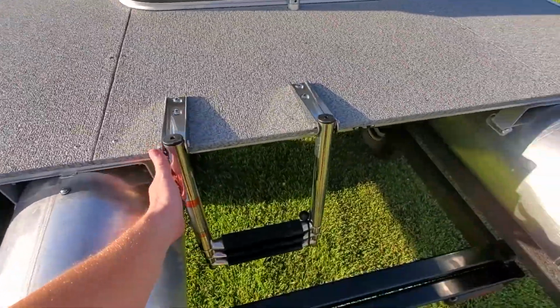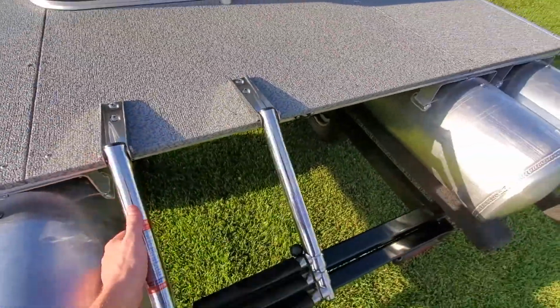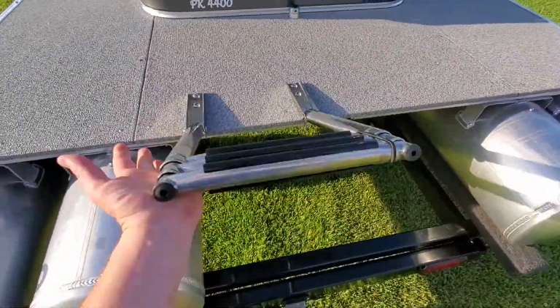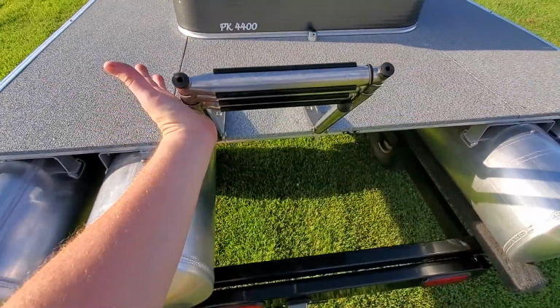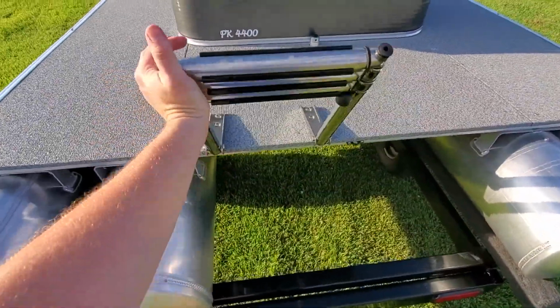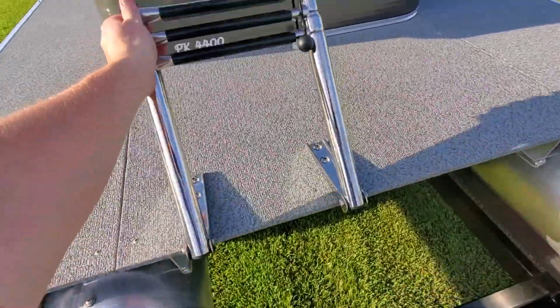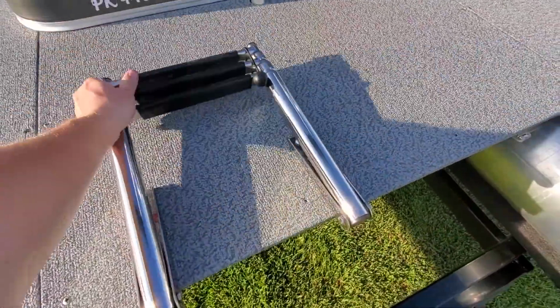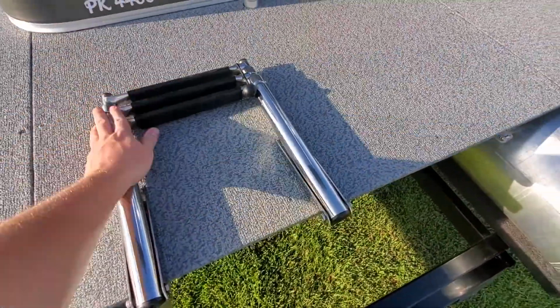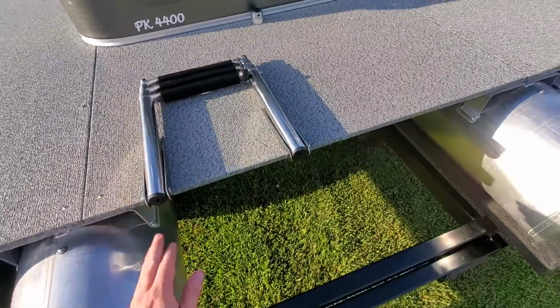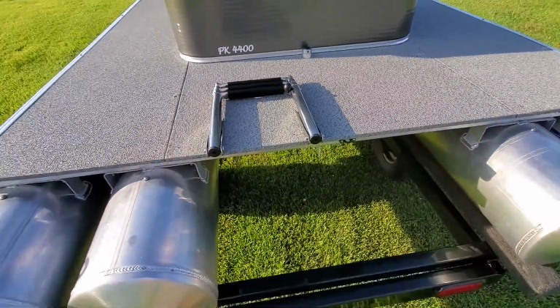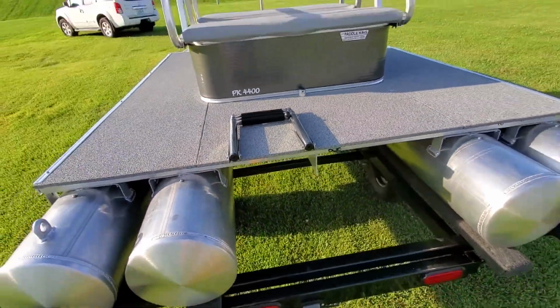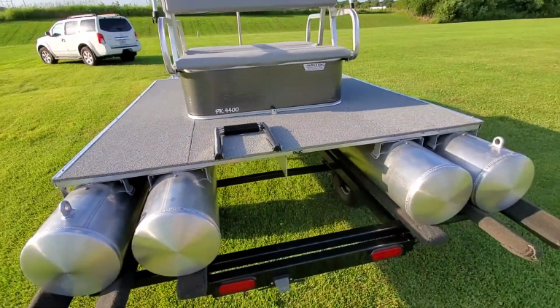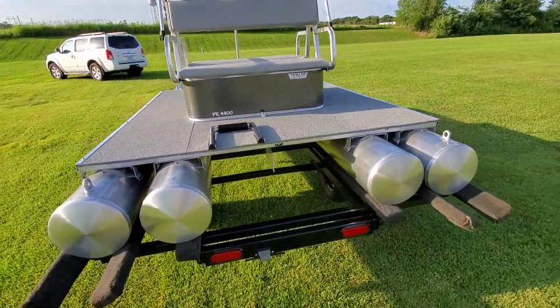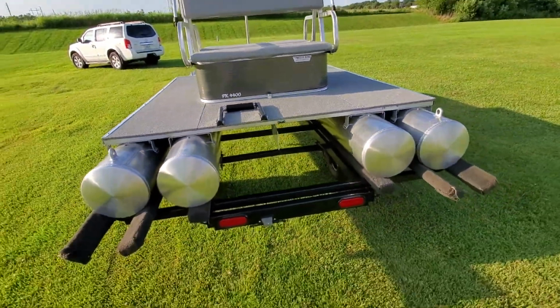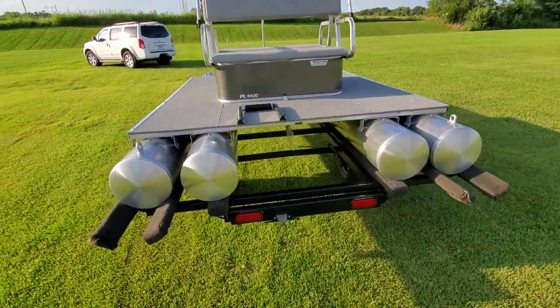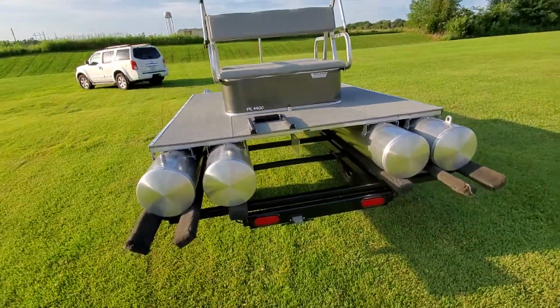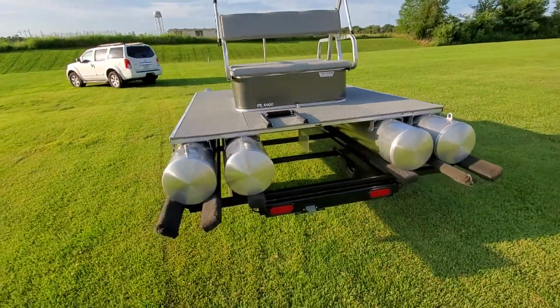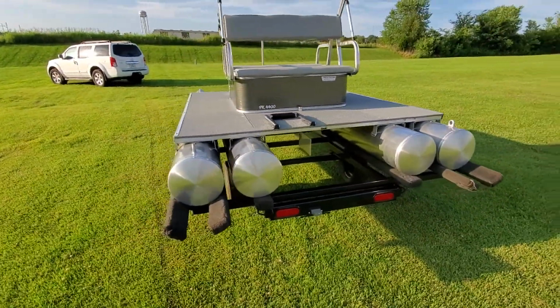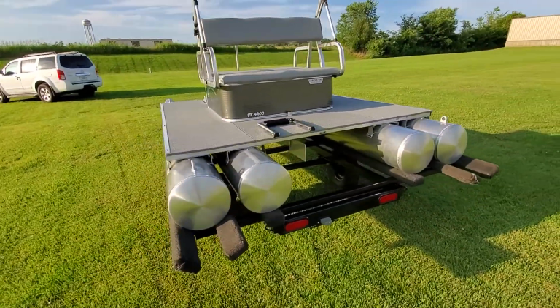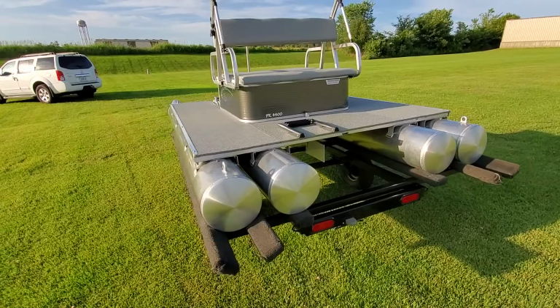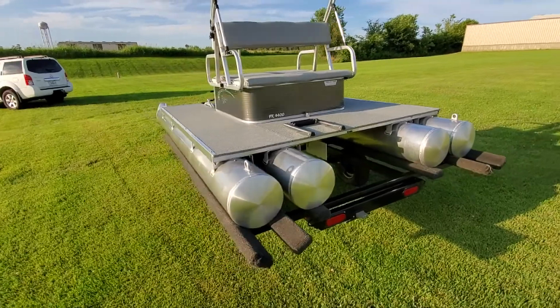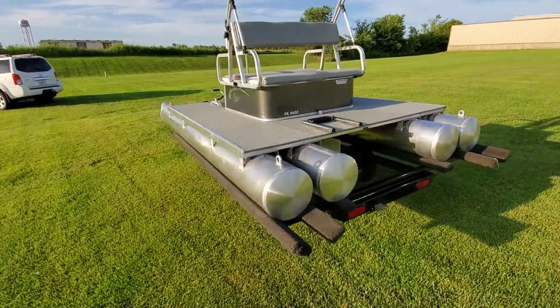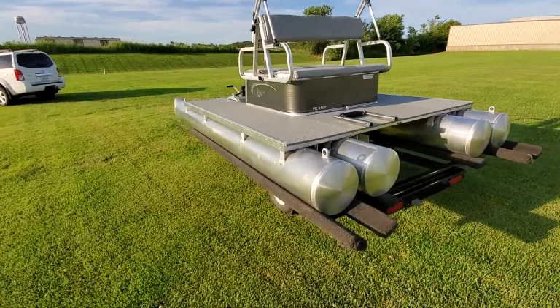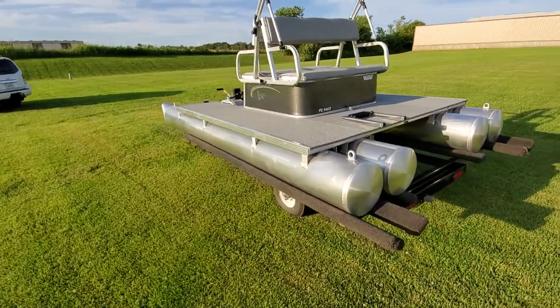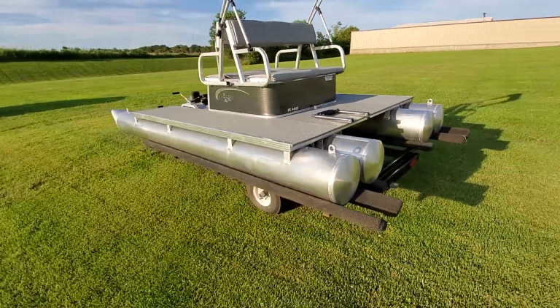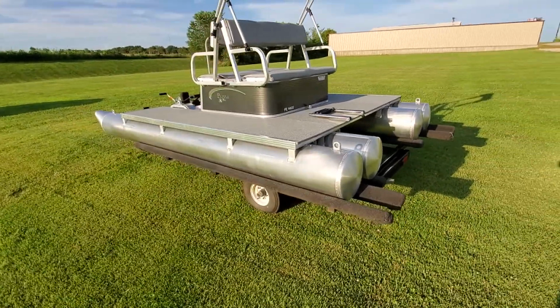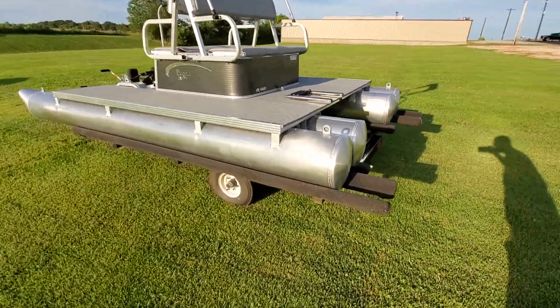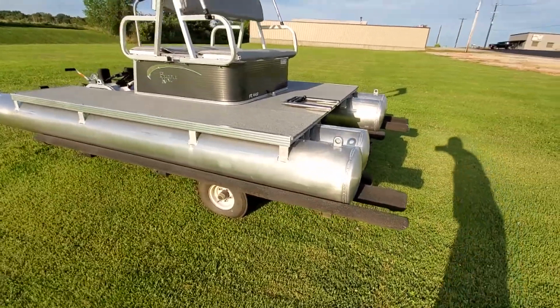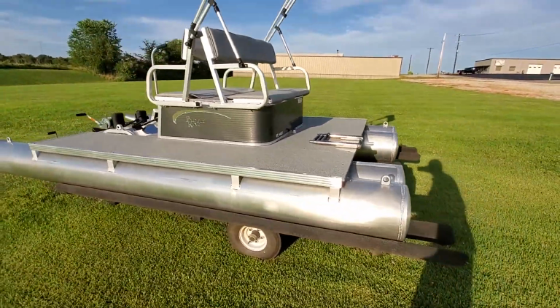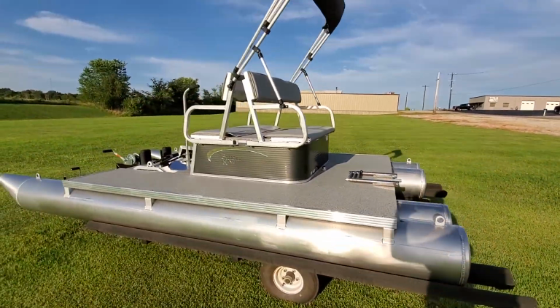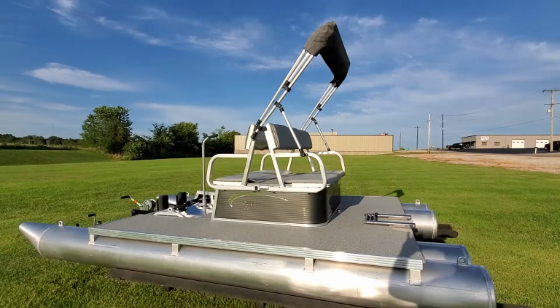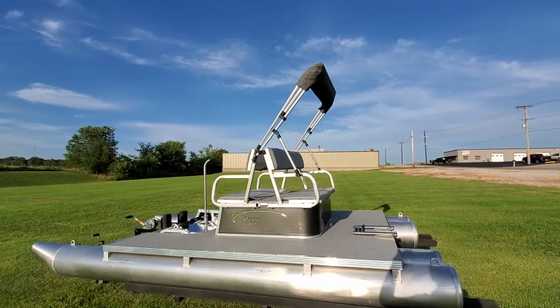We did add a three-step stainless ladder for the customer. That's the stock location from Paddle King if you order it with a ladder. Just a really quick video for you guys to see.